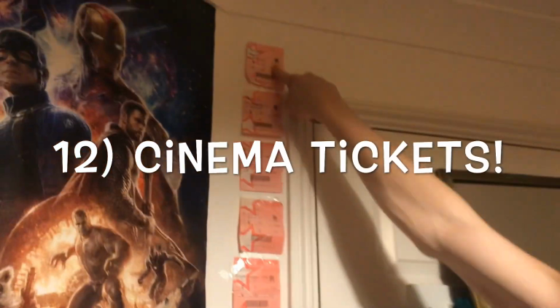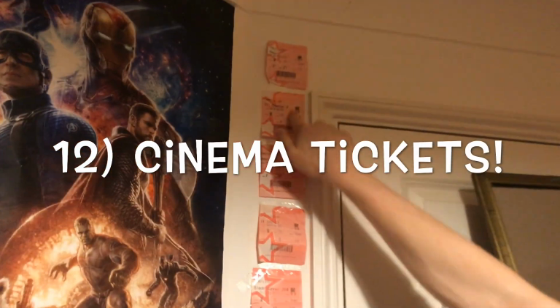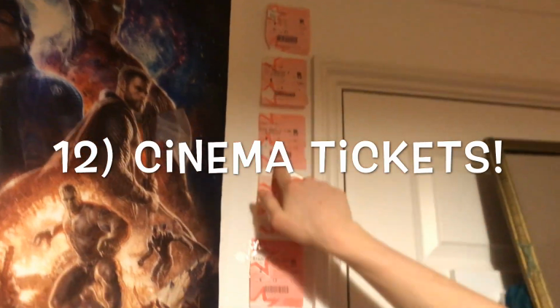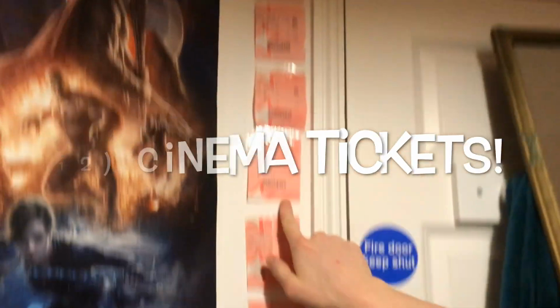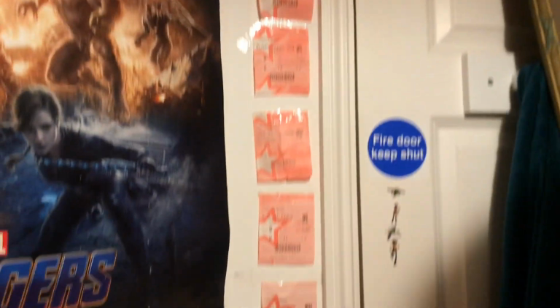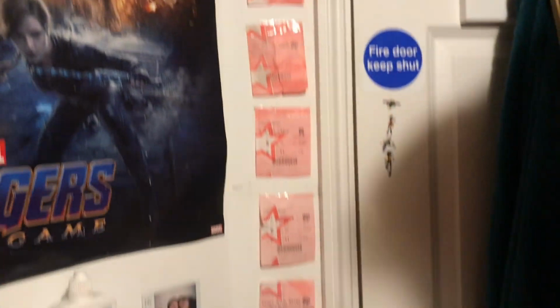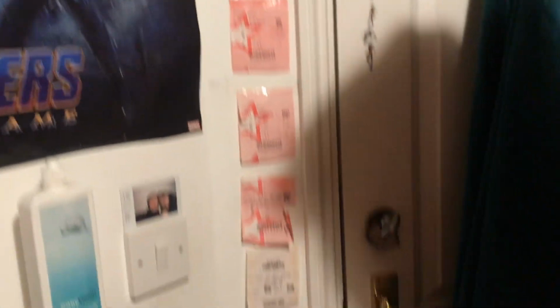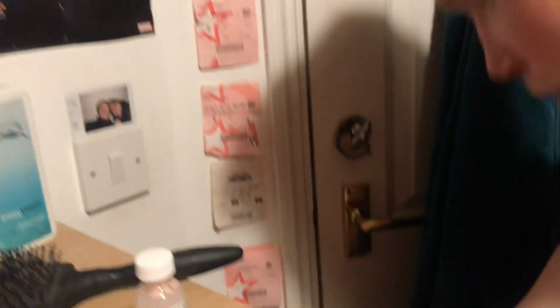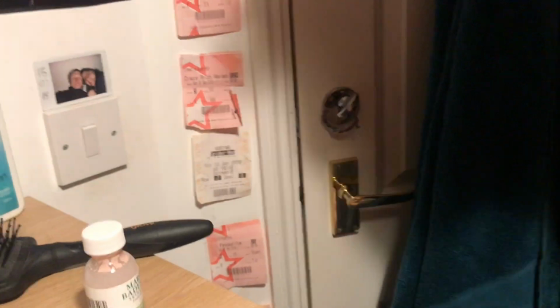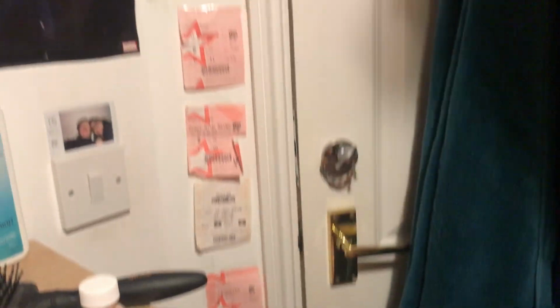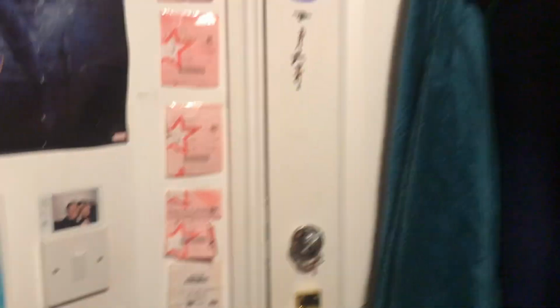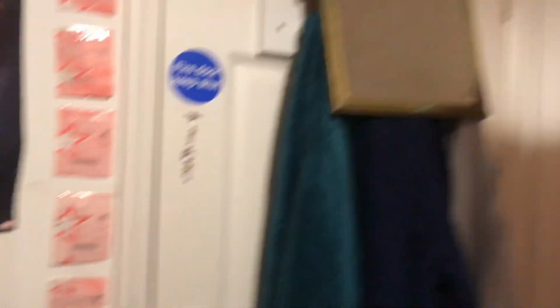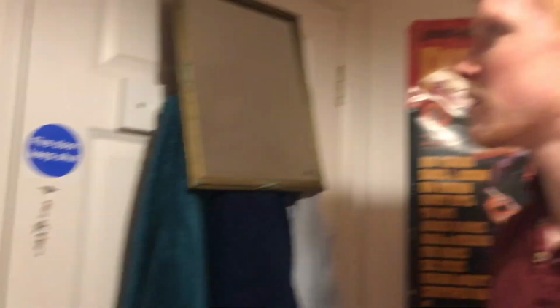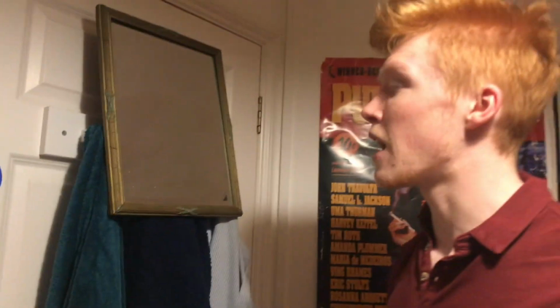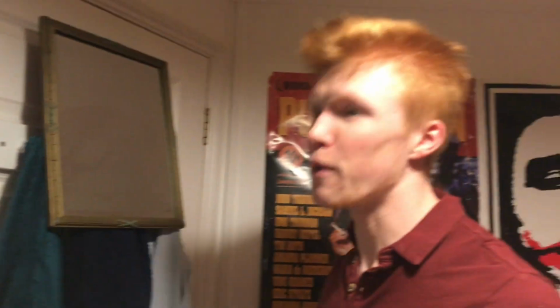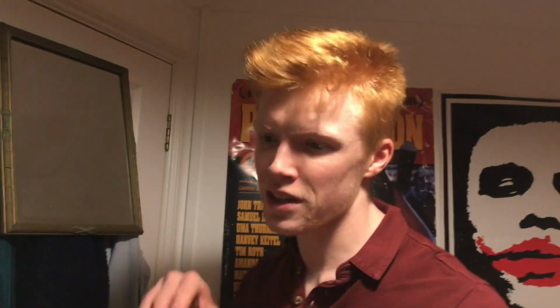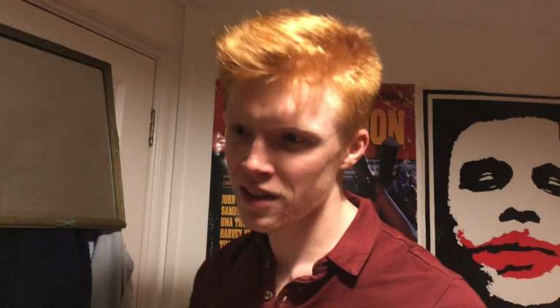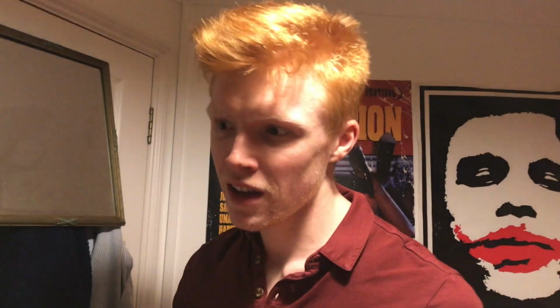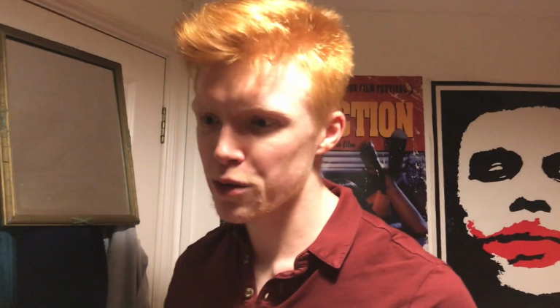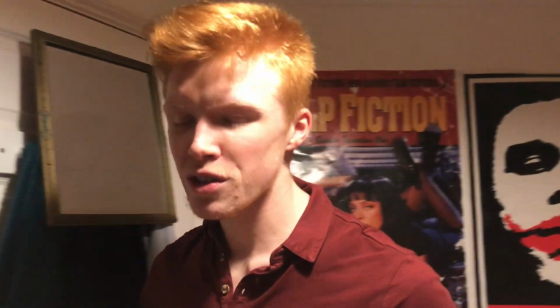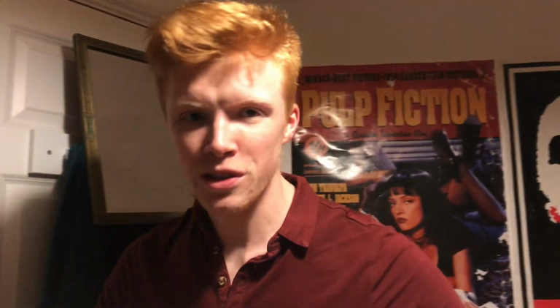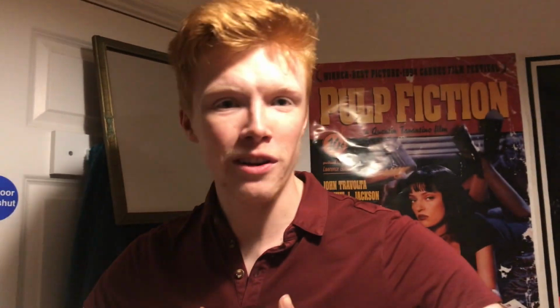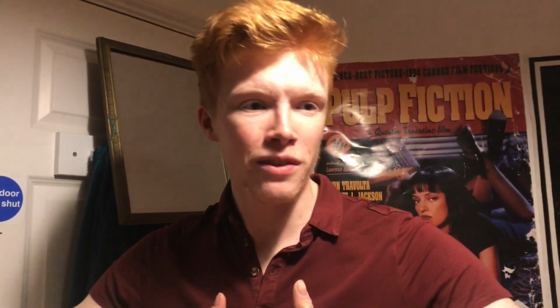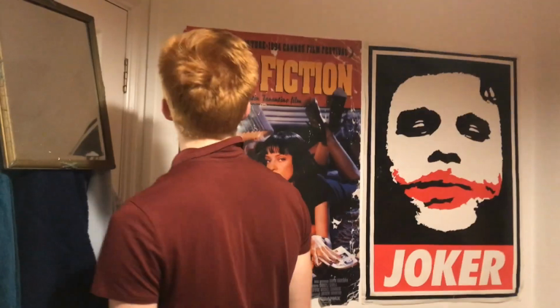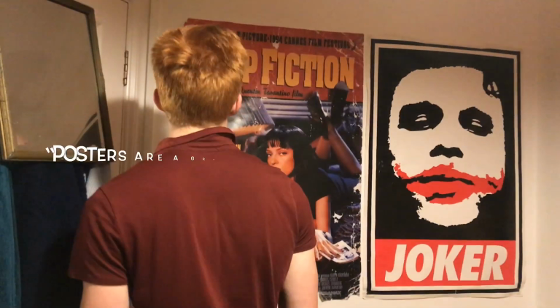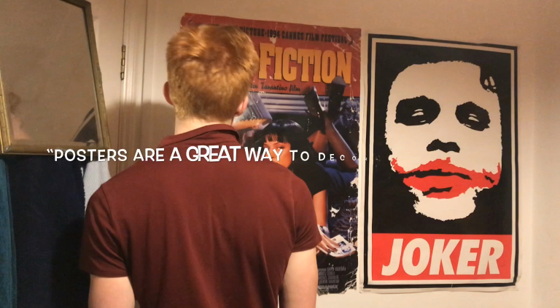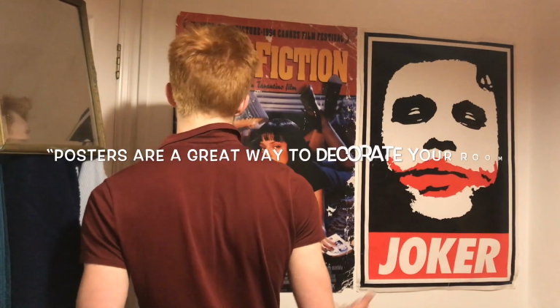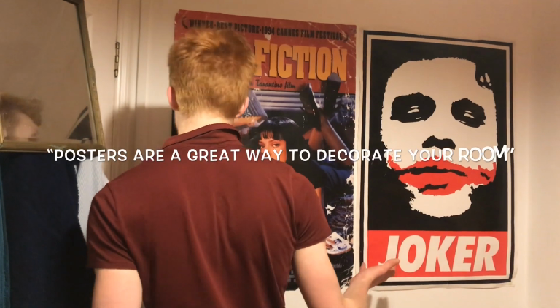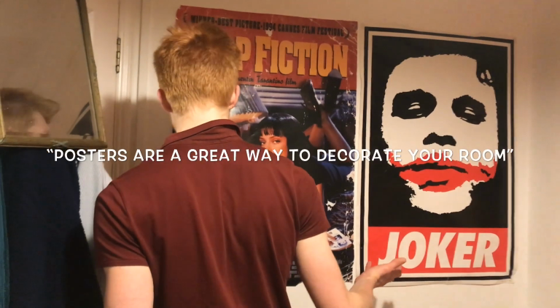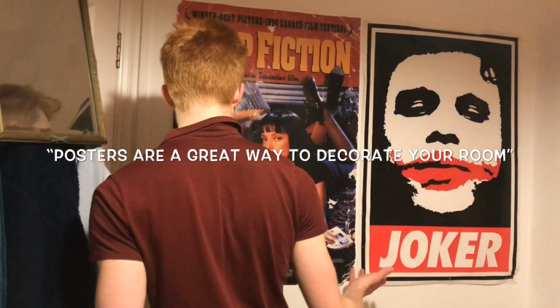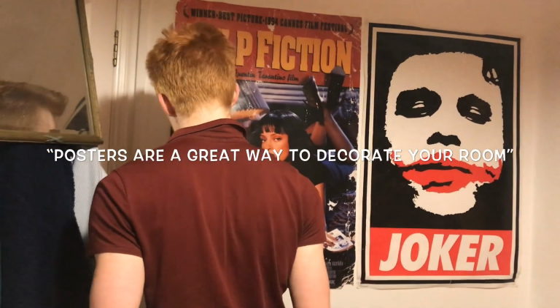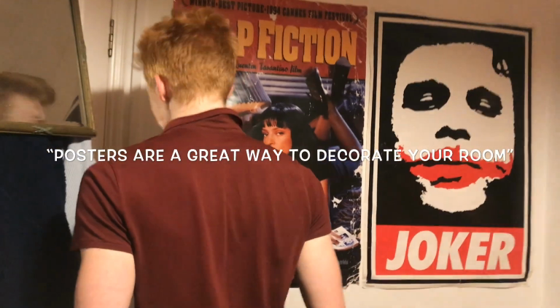Here are some Cineworld tickets of every film I've seen since I came to Aldershot, which is where I live. Posters are a great way to decorate your room.